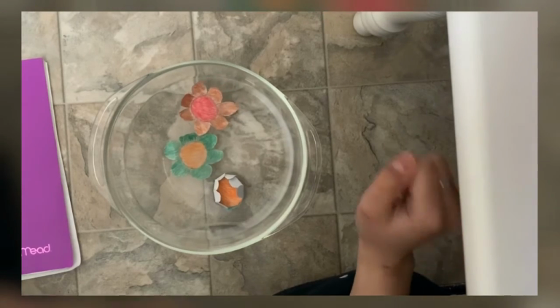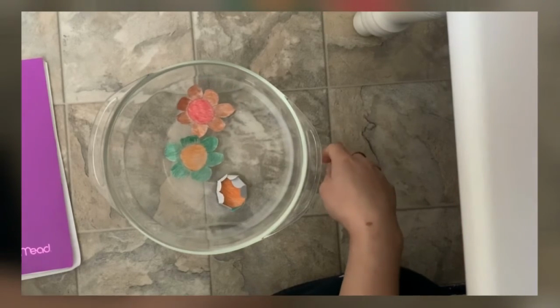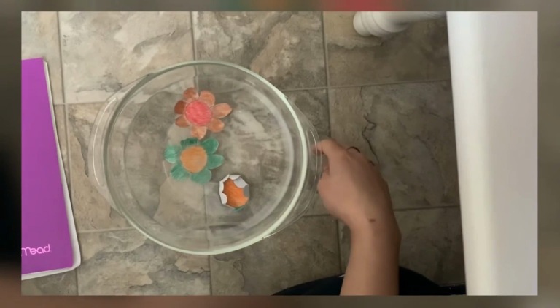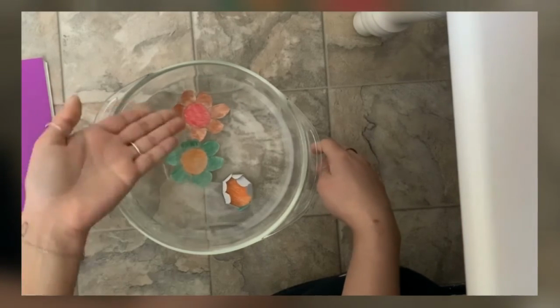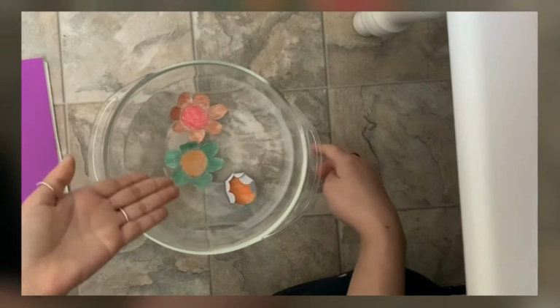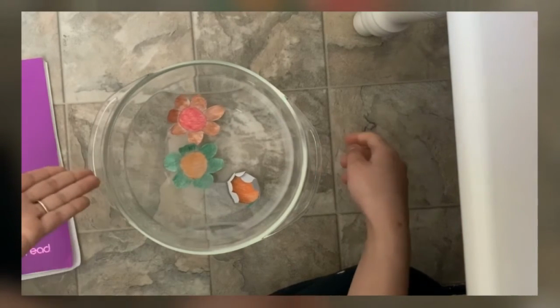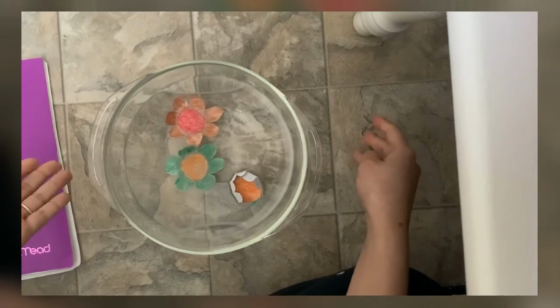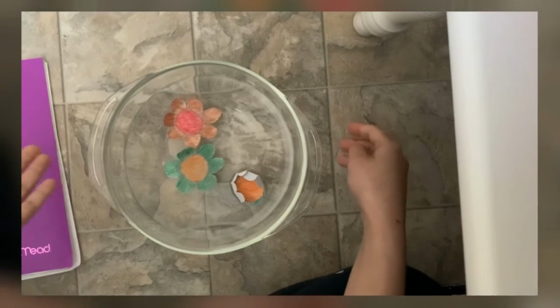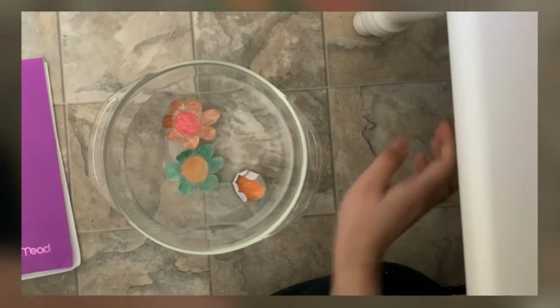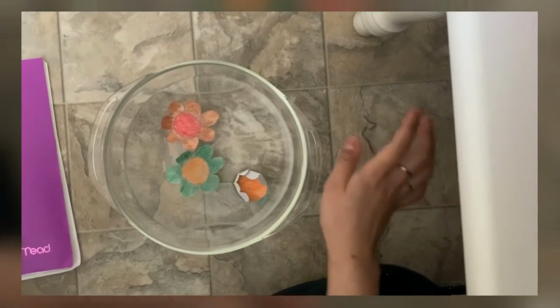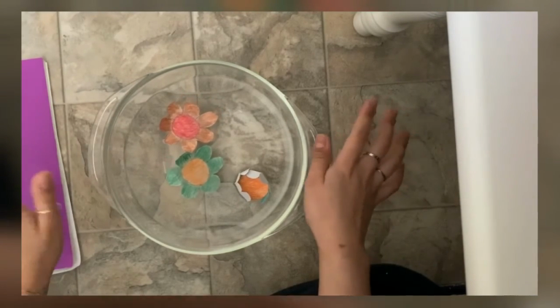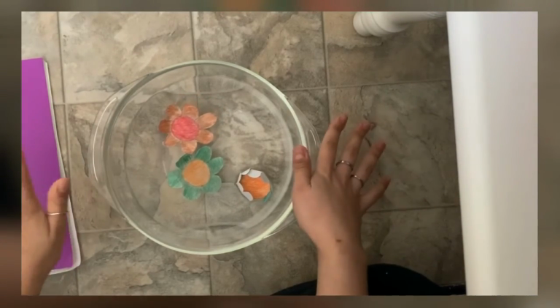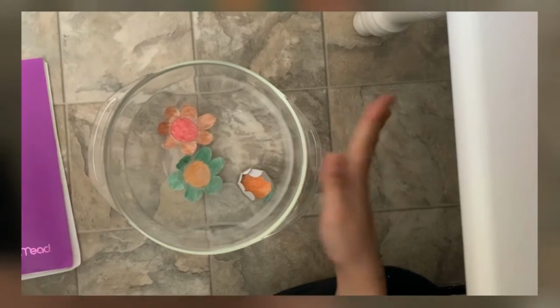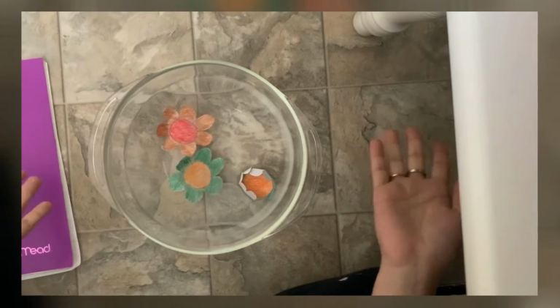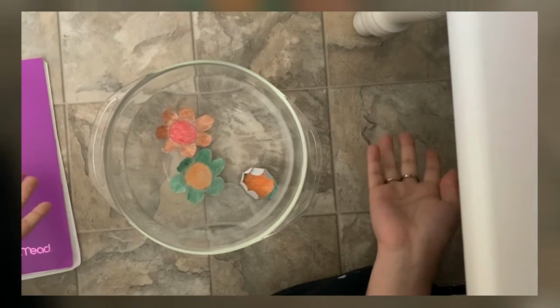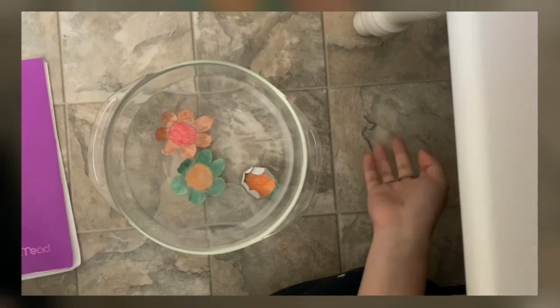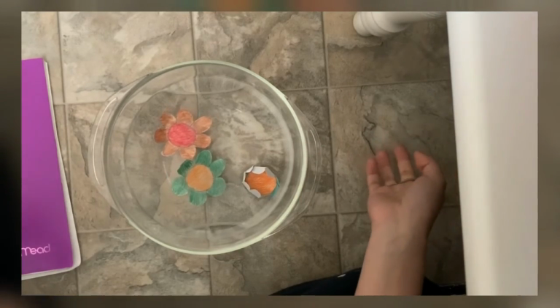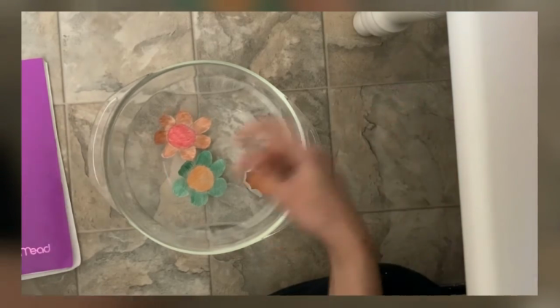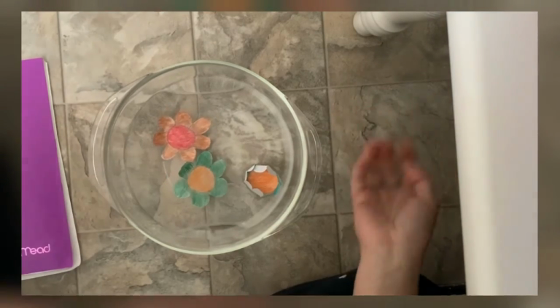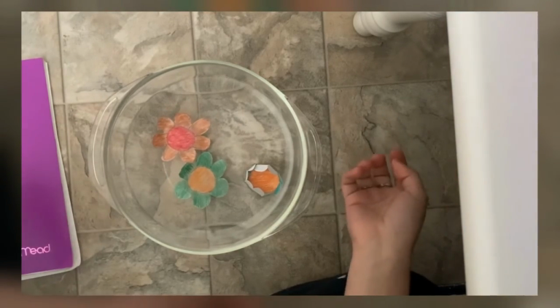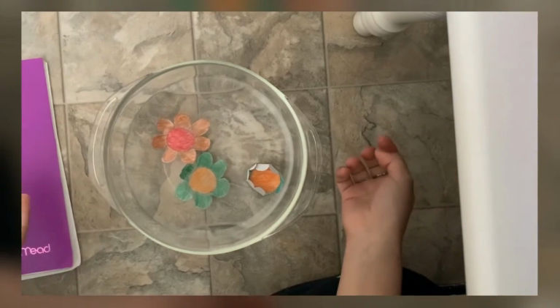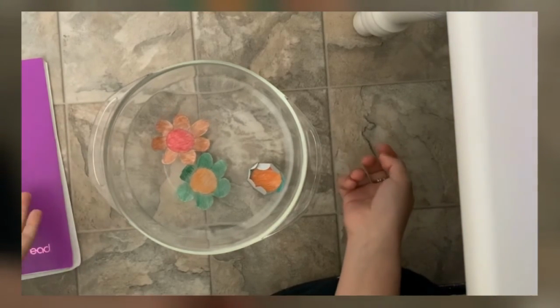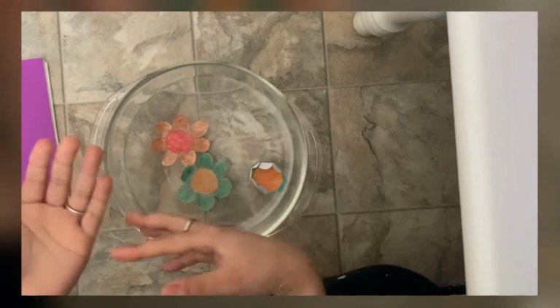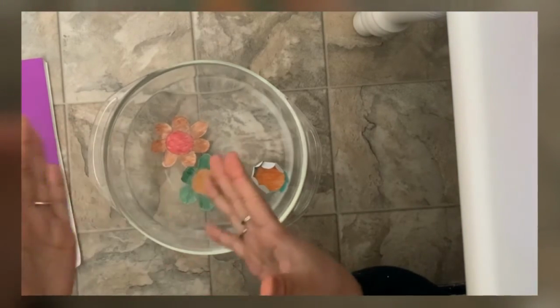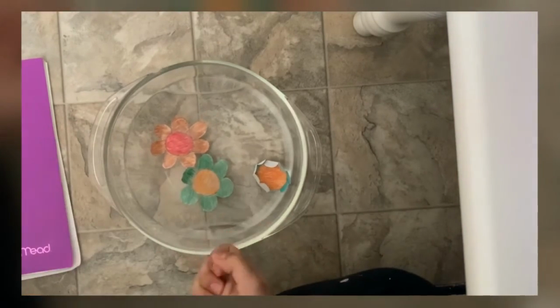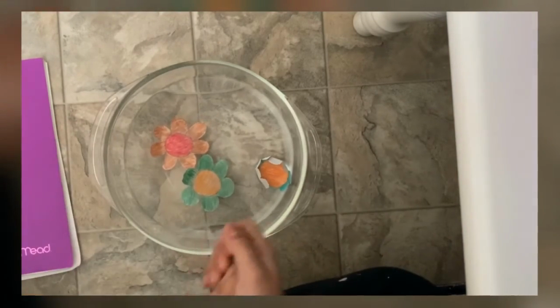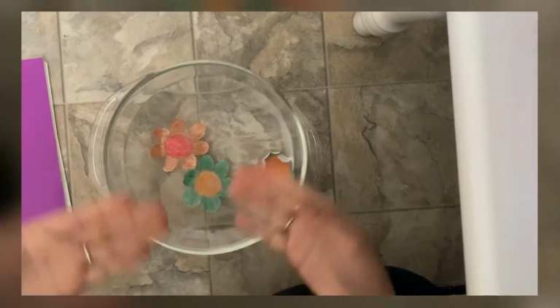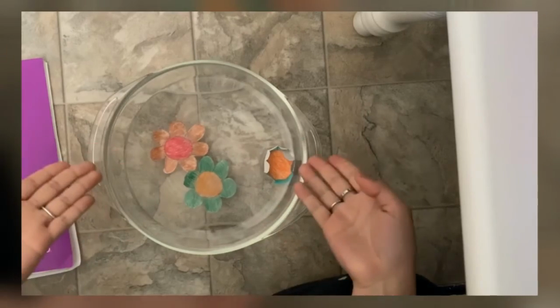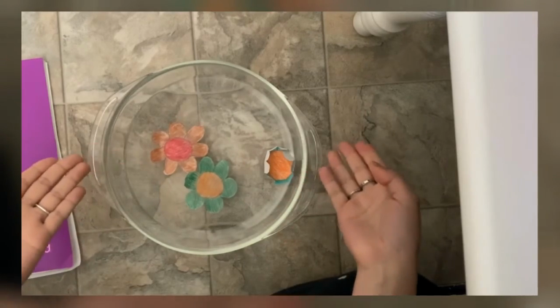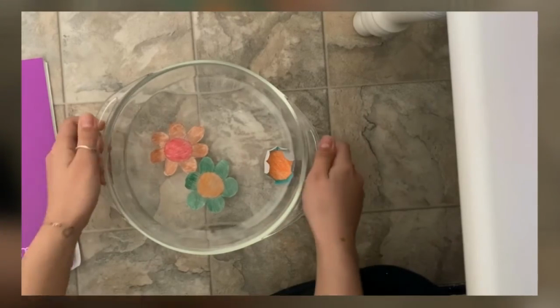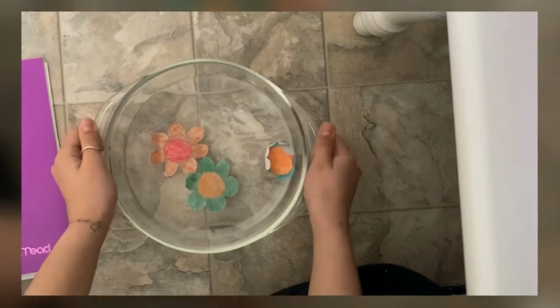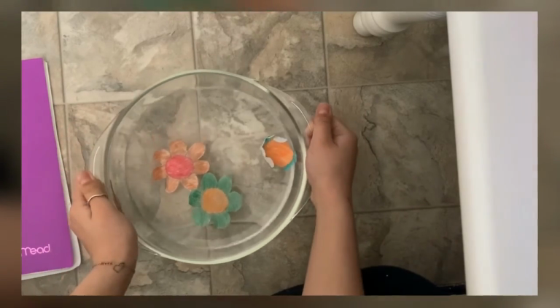And yeah, you have flowers blooming! It's pretty easy and pretty quick to make. All you have to do is draw the flower, cut them out, and throw them in the water, and they will bloom.